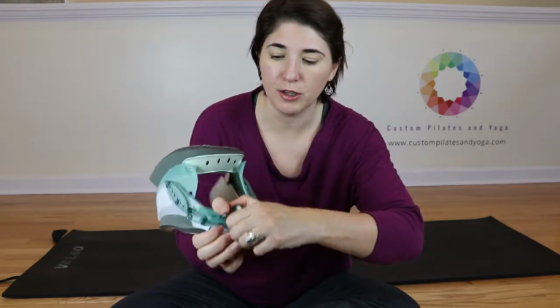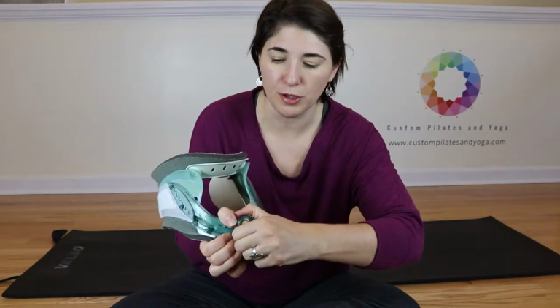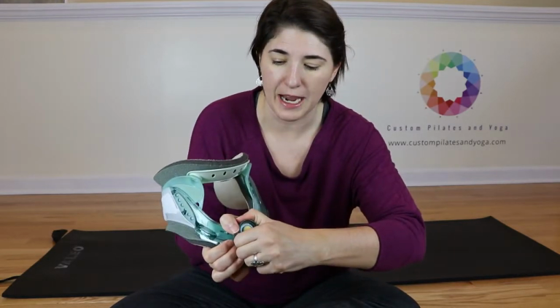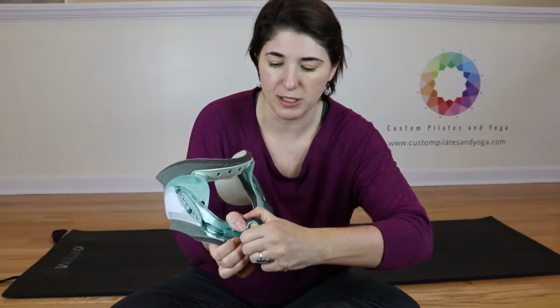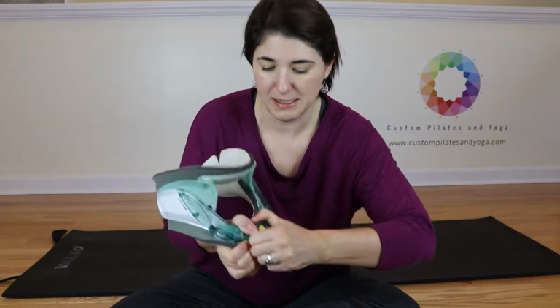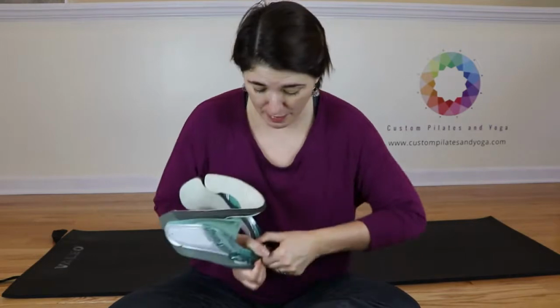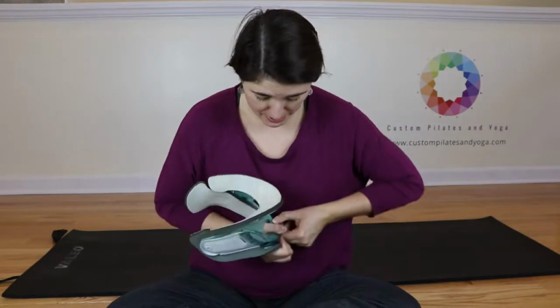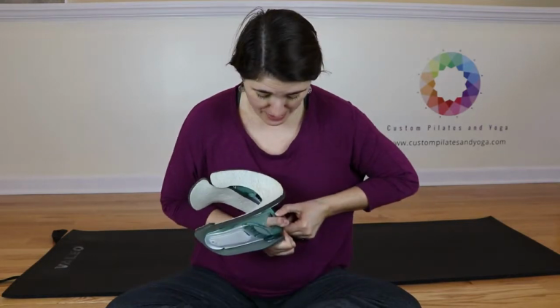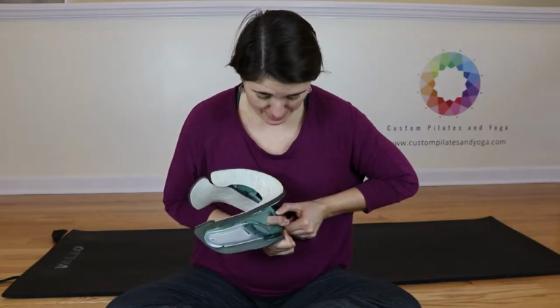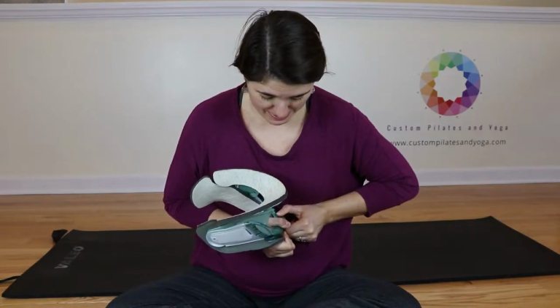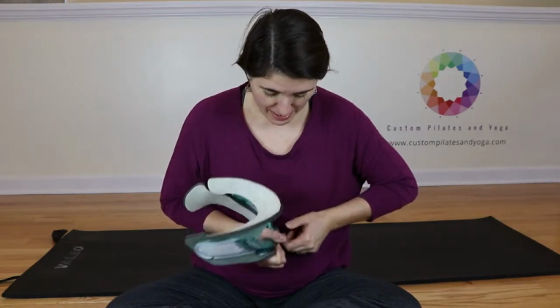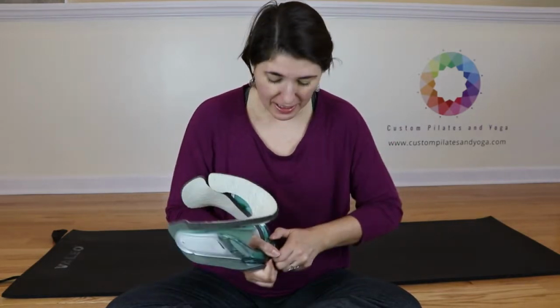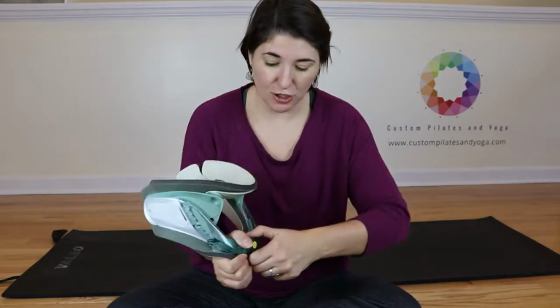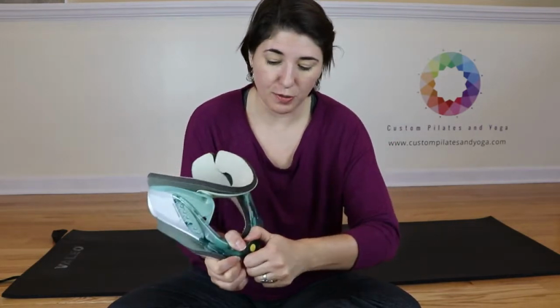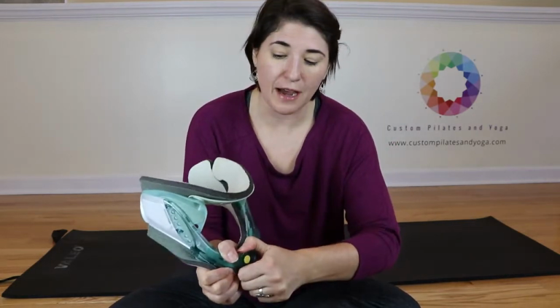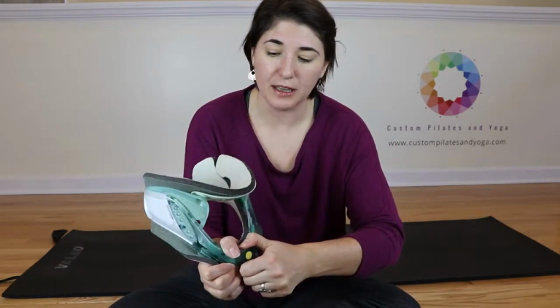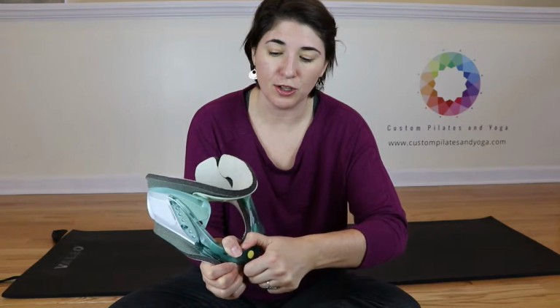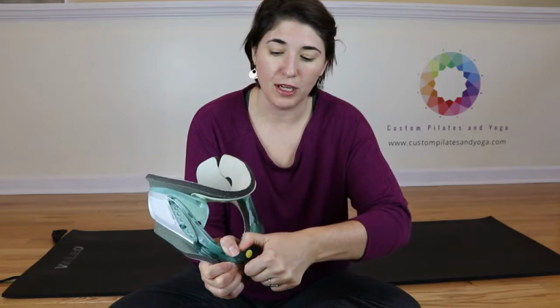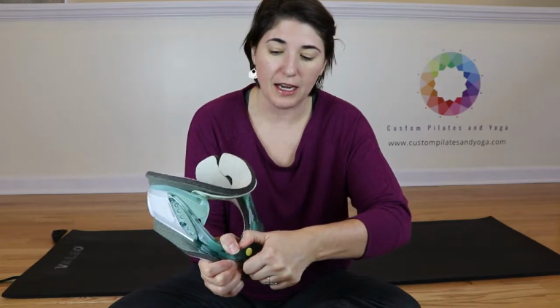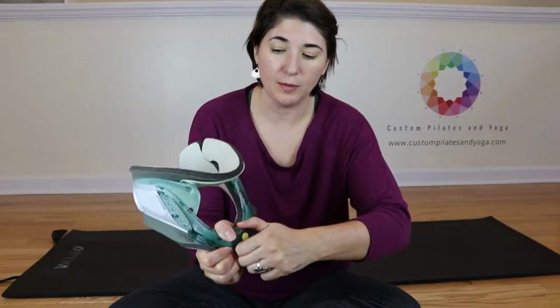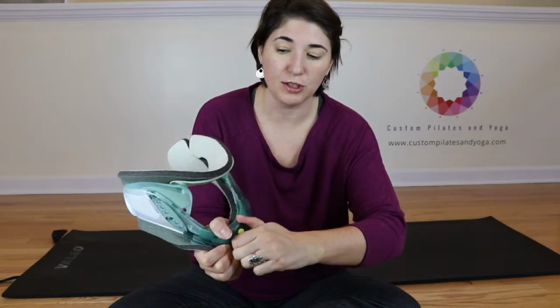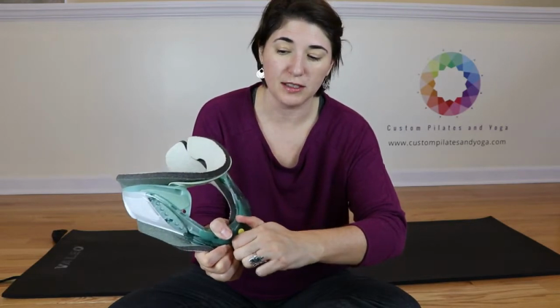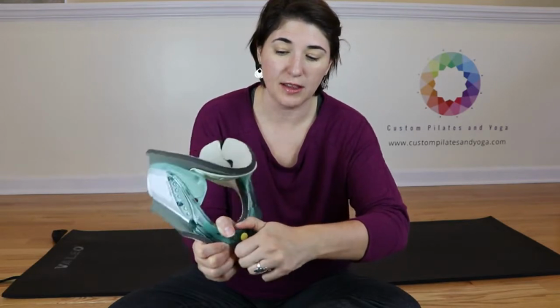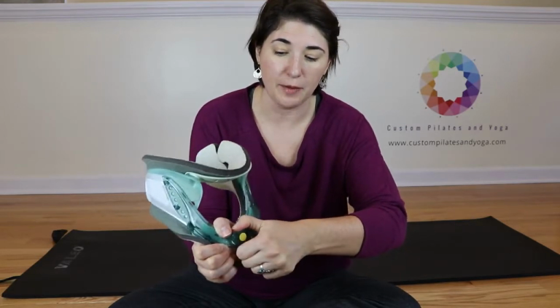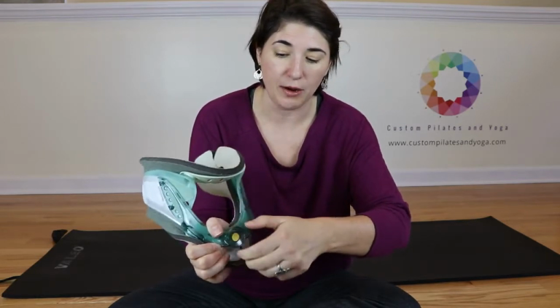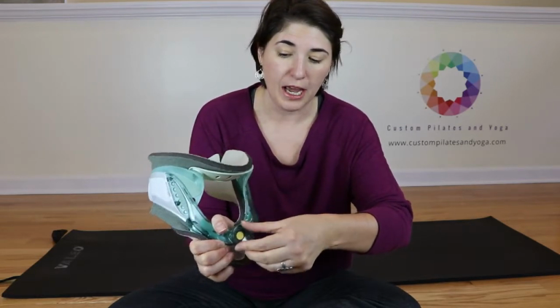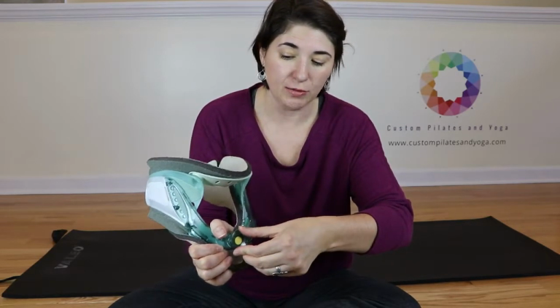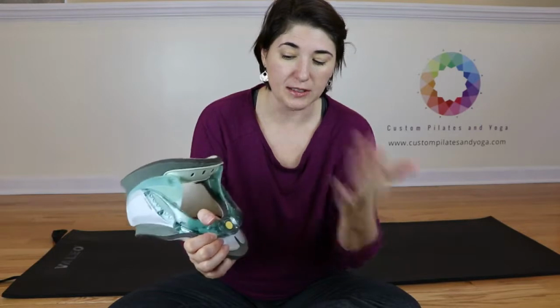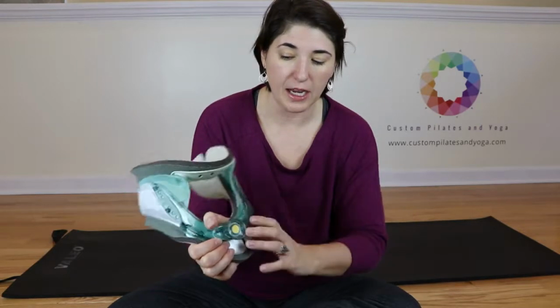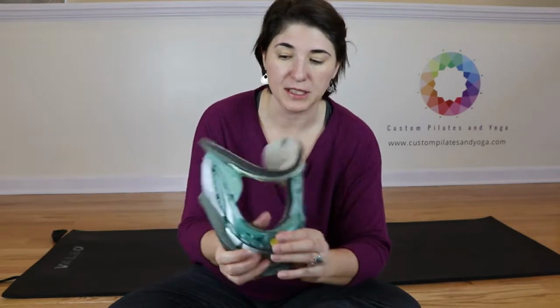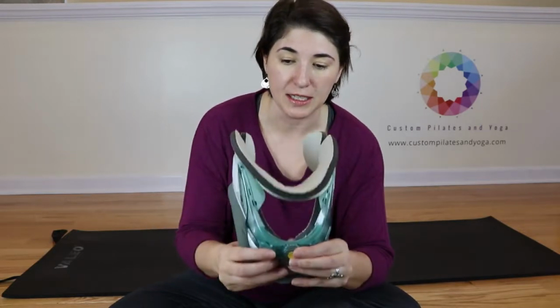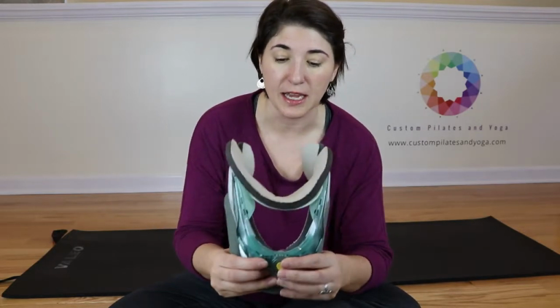And you can pull that out. You pull it out and then you turn and it helps to adjust that up and down. And then you release and it comes in and it sets.